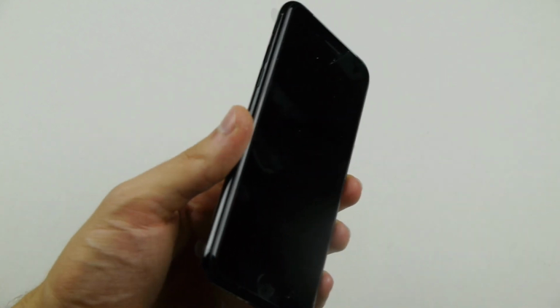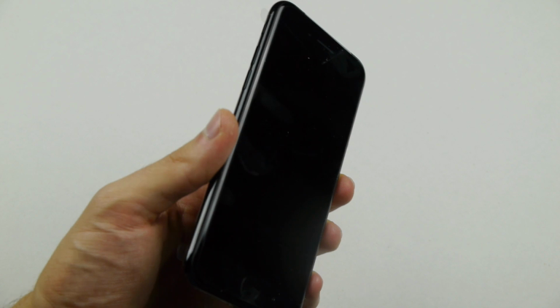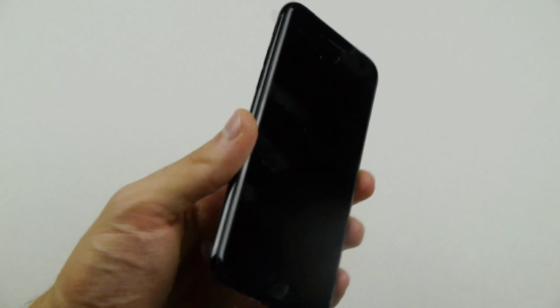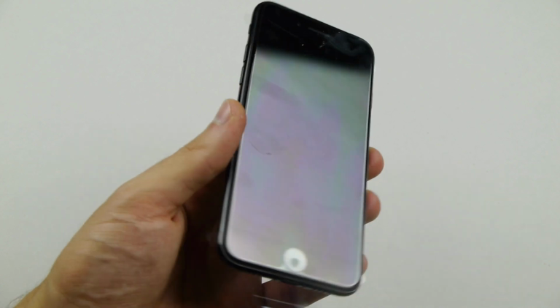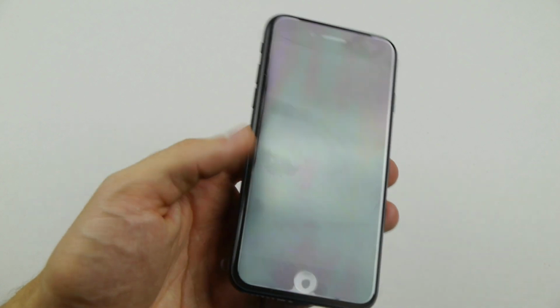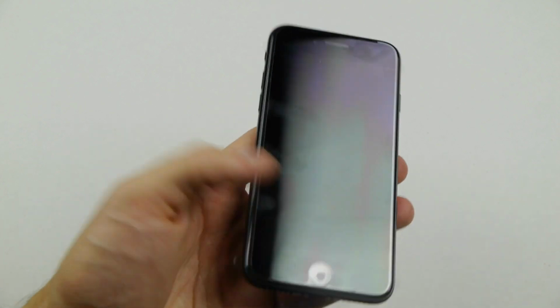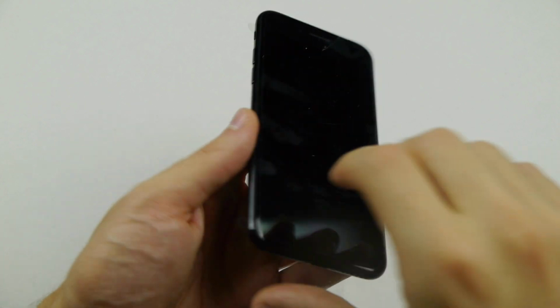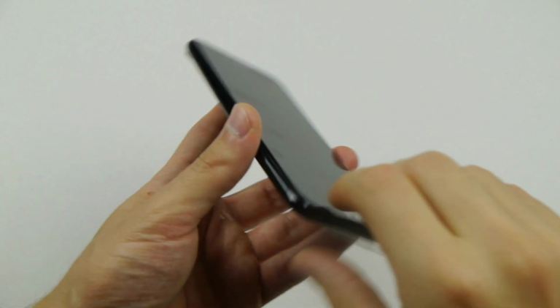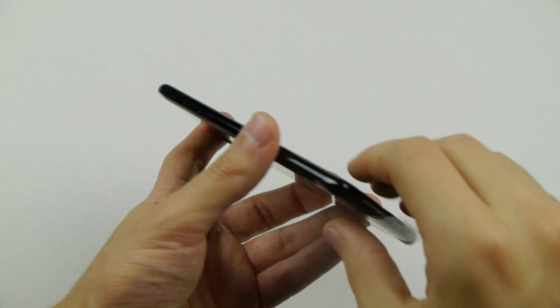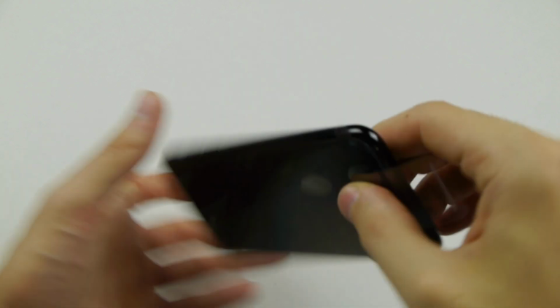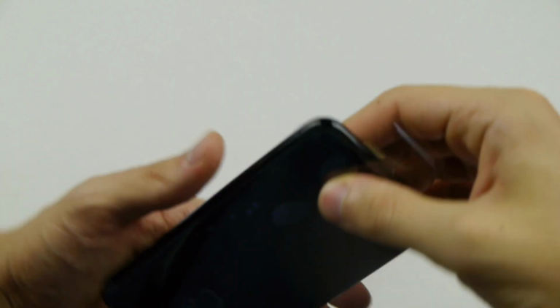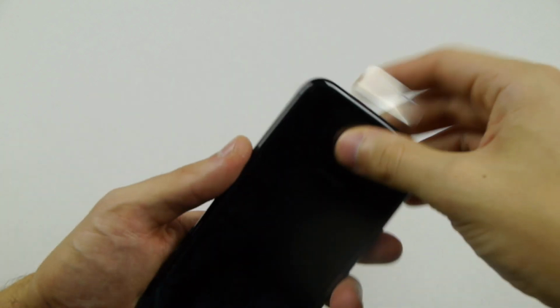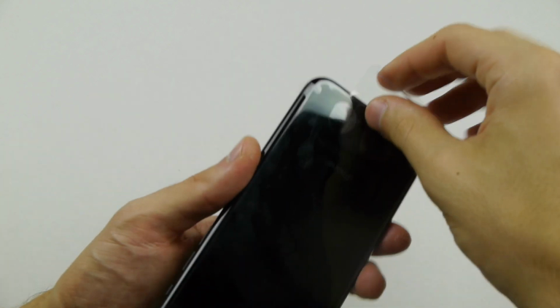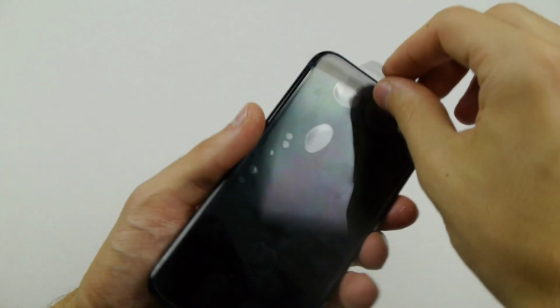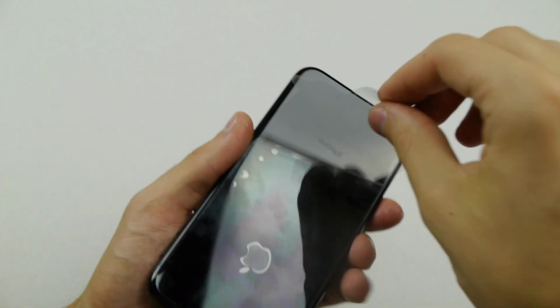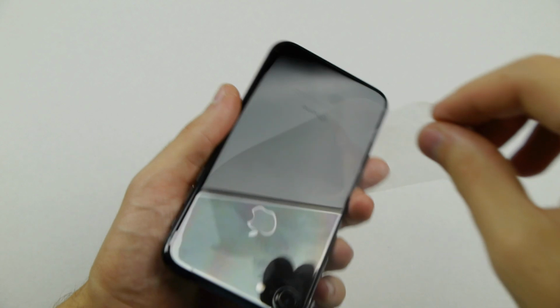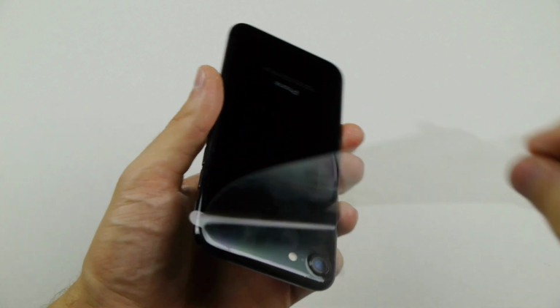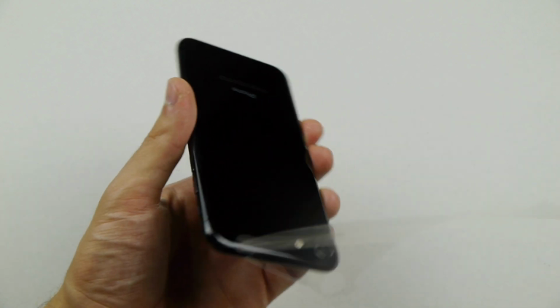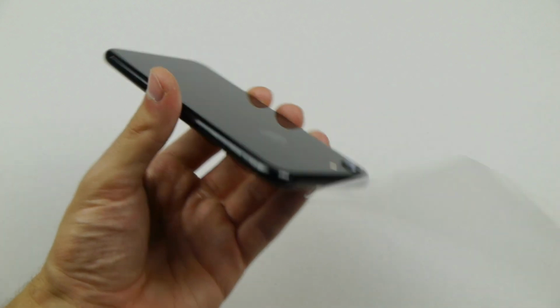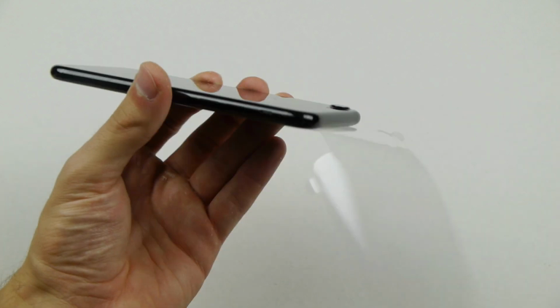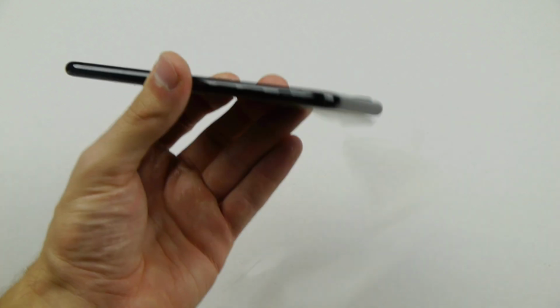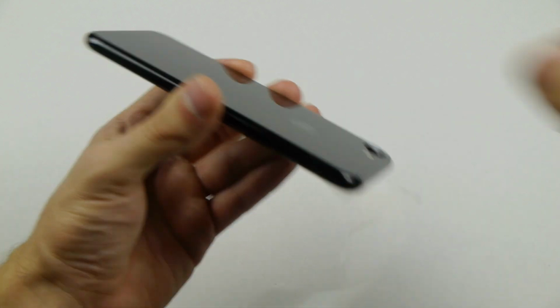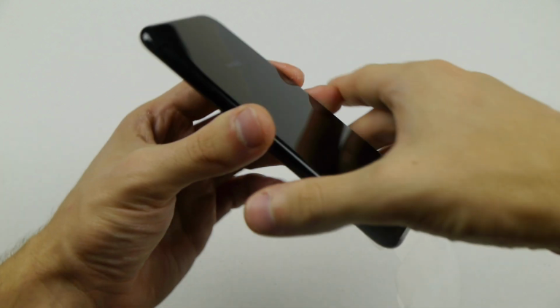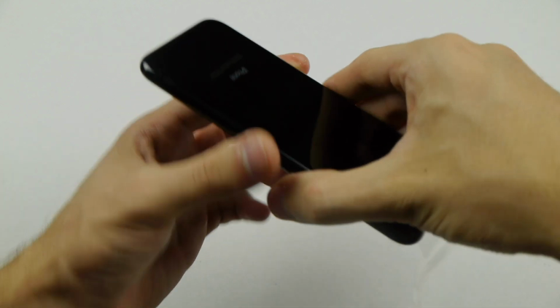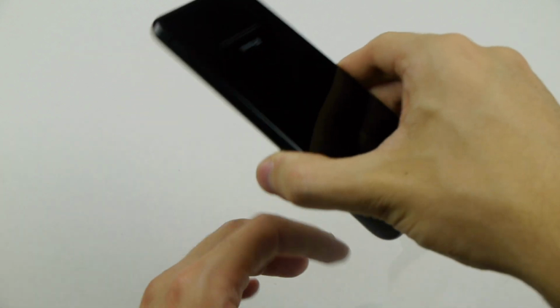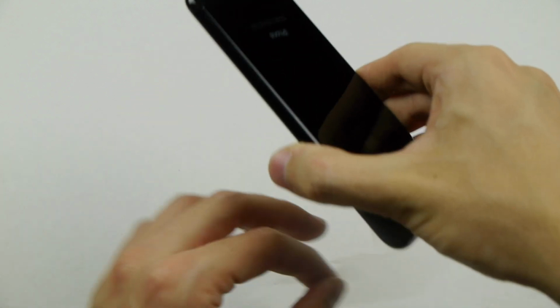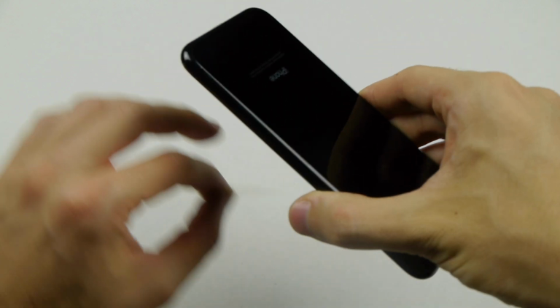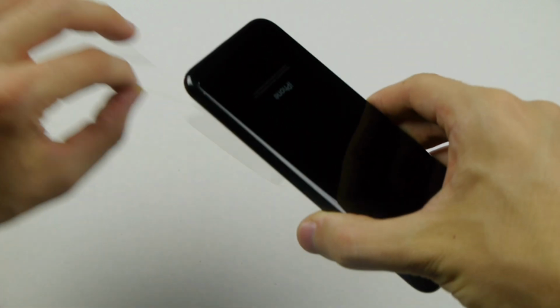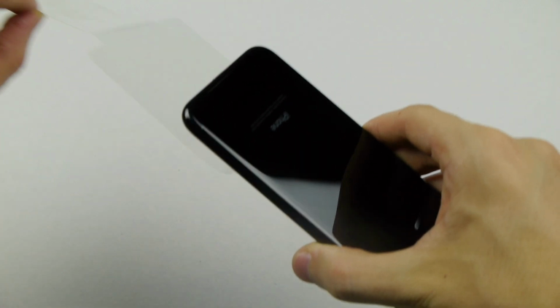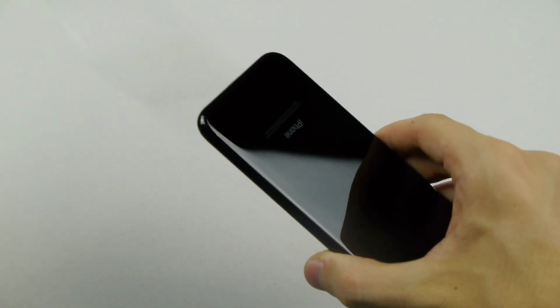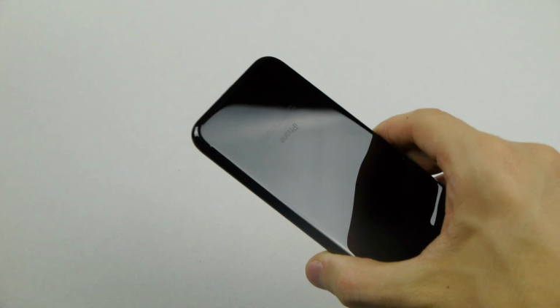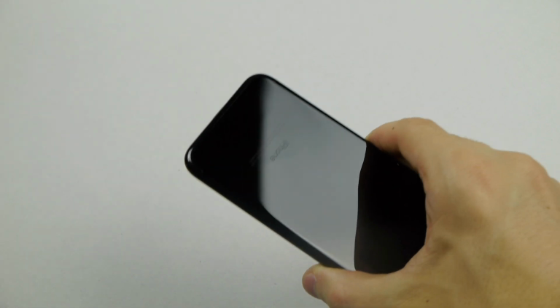There's been a lot of controversy, a lot of people talking about how this phone scratches — that if you get it, you should put a case on it right away. Apple made a statement about it themselves, so I want to kind of put that to the test.